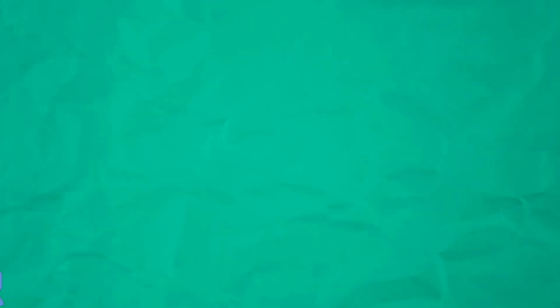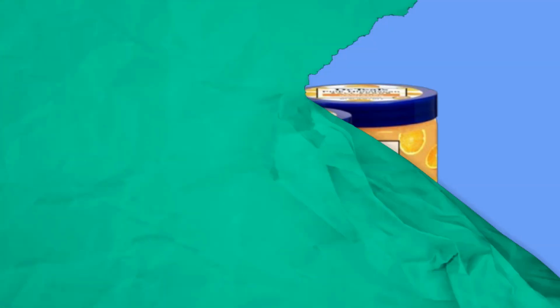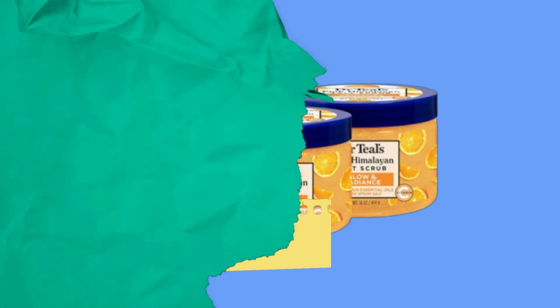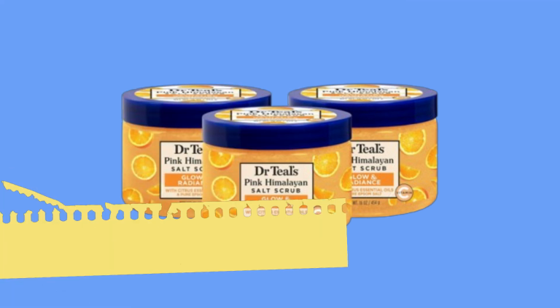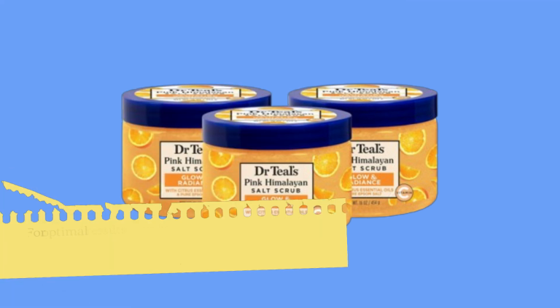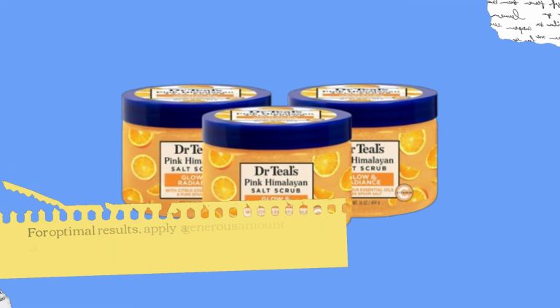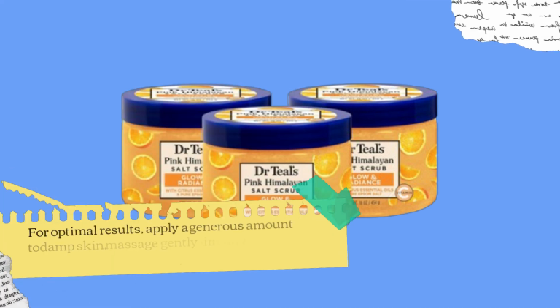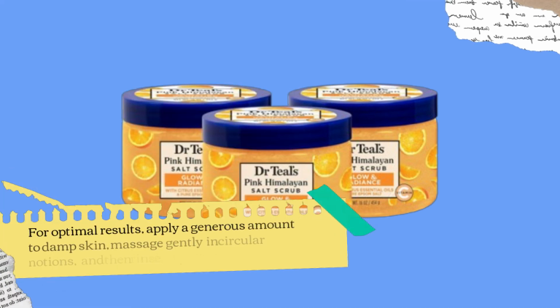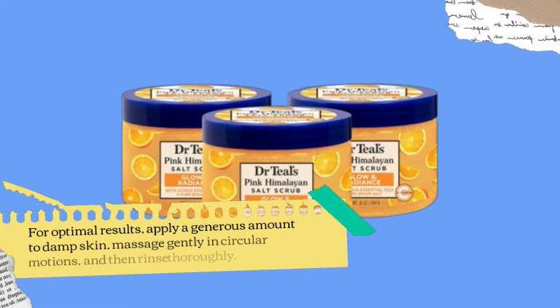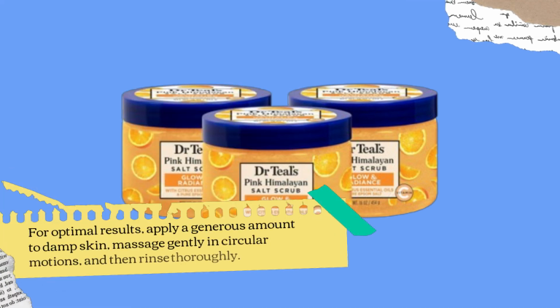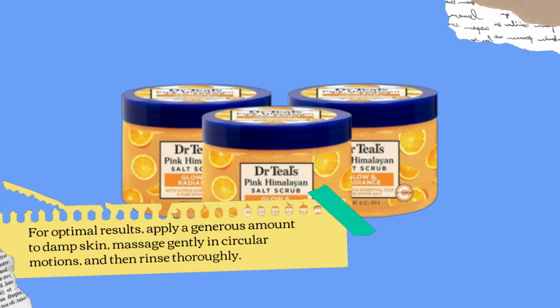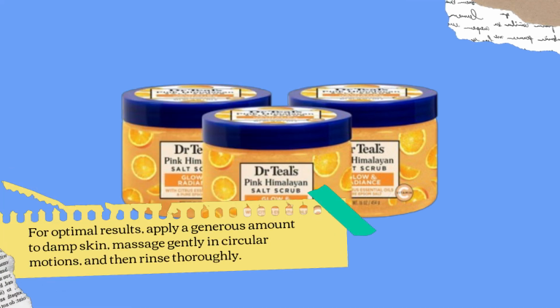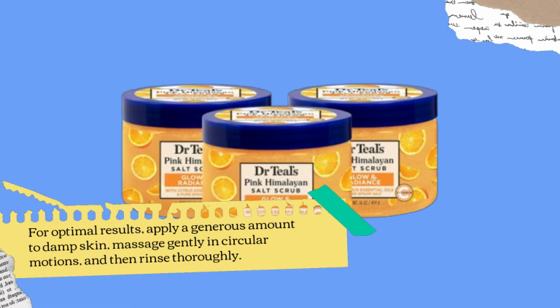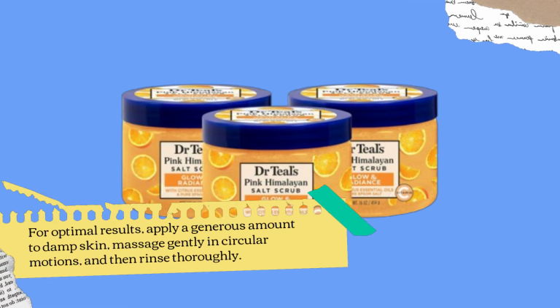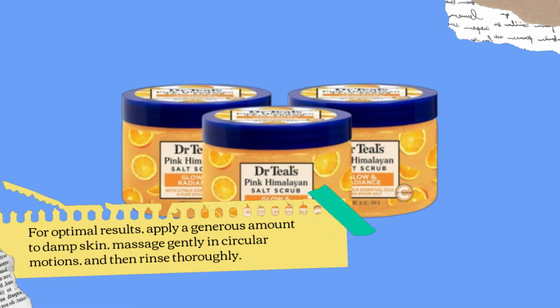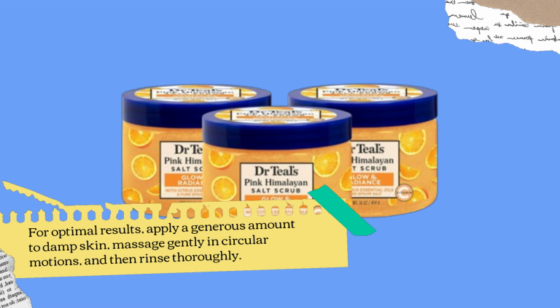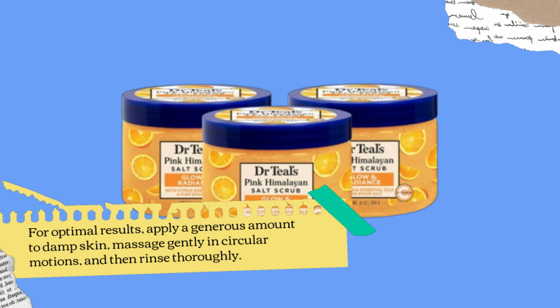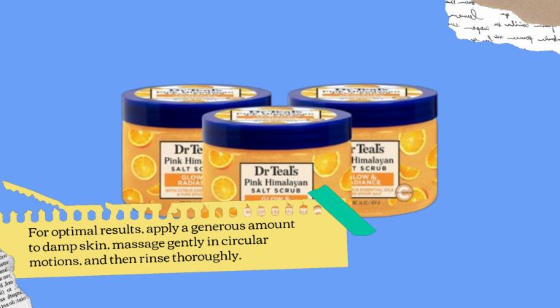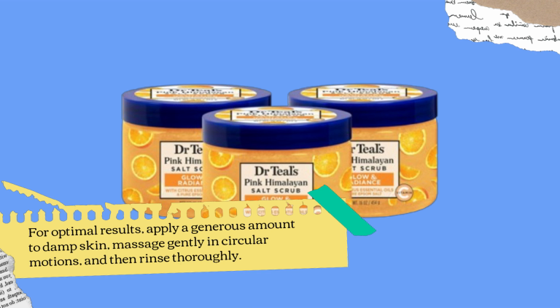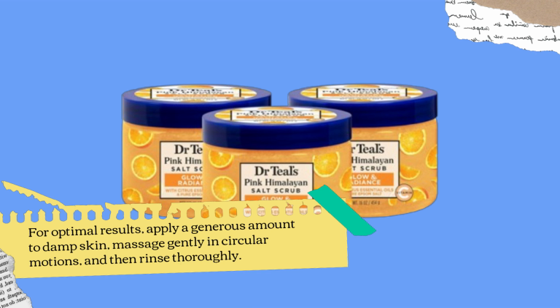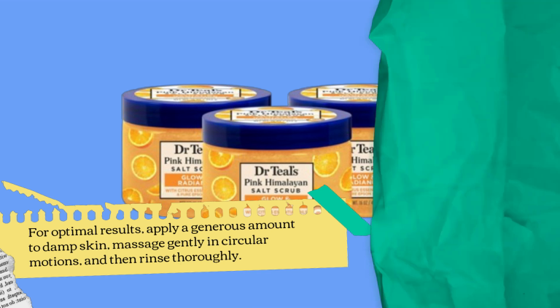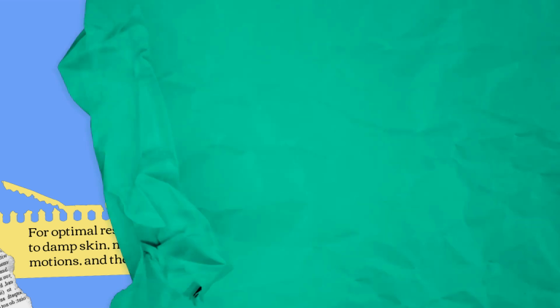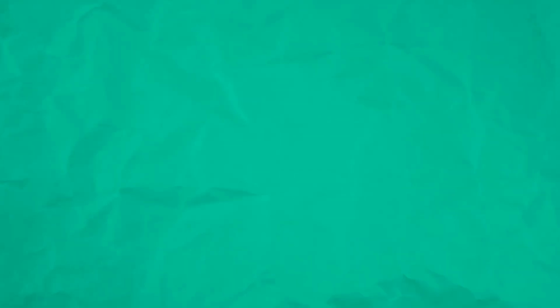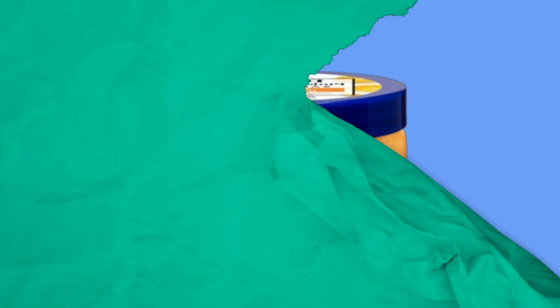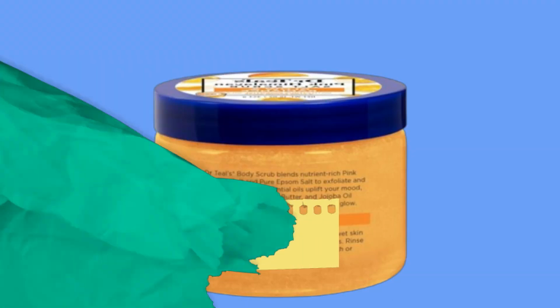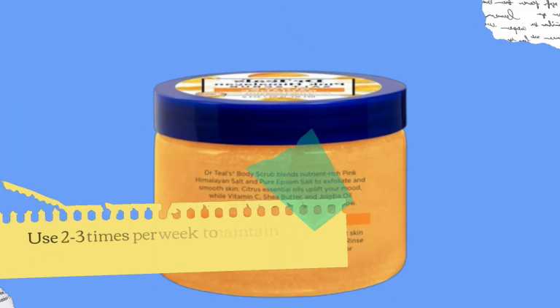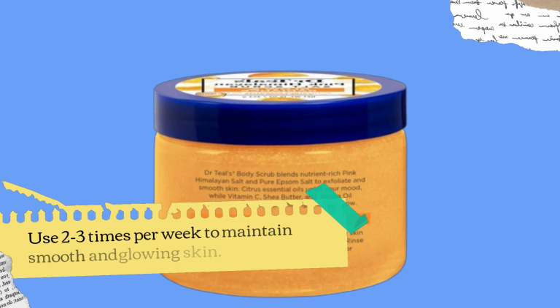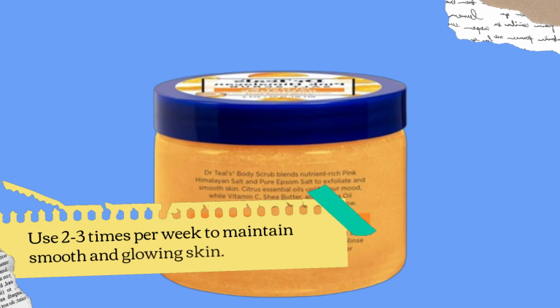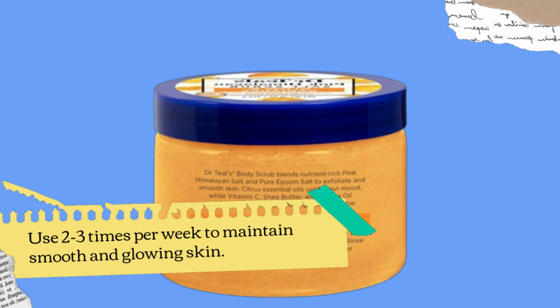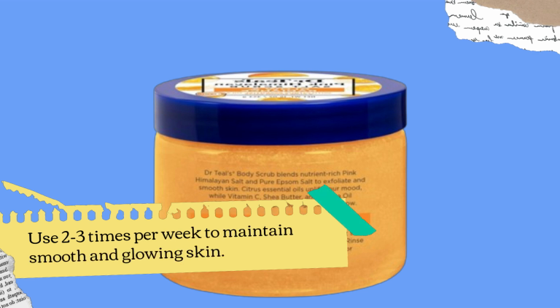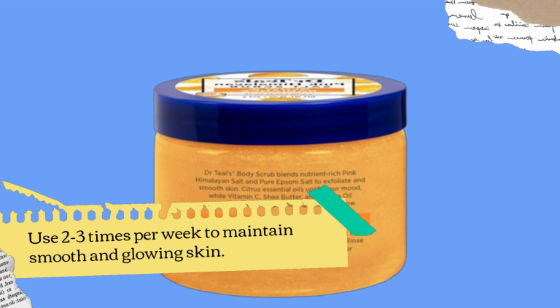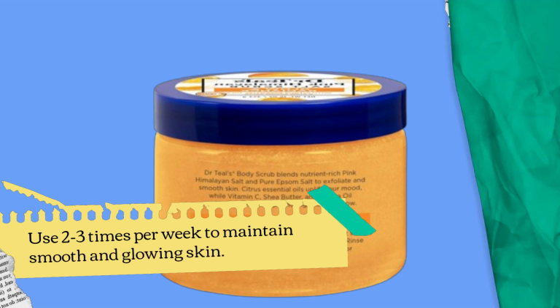For optimal results, apply a generous amount to damp skin, massage gently in circular motions, and then rinse thoroughly. Use 2-3 times per week to maintain smooth and glowing skin.